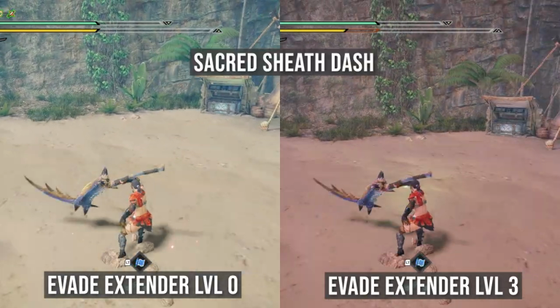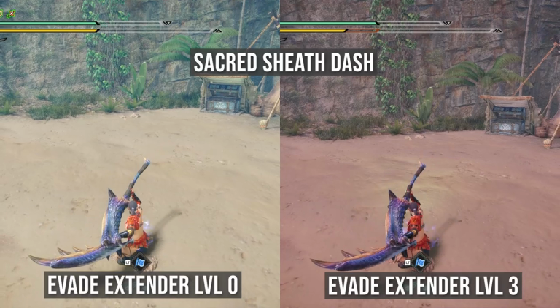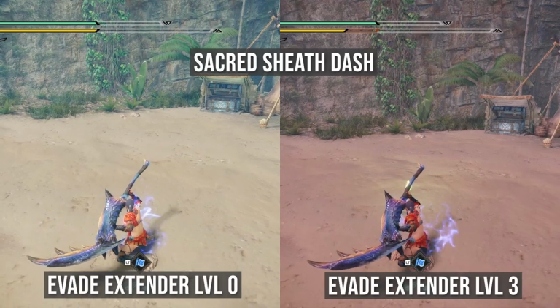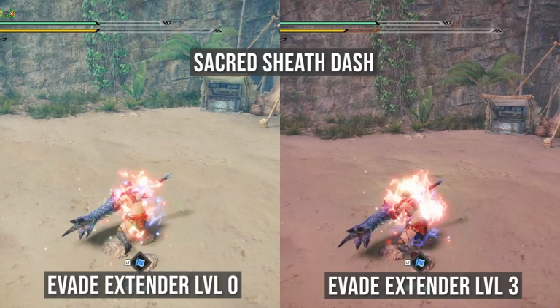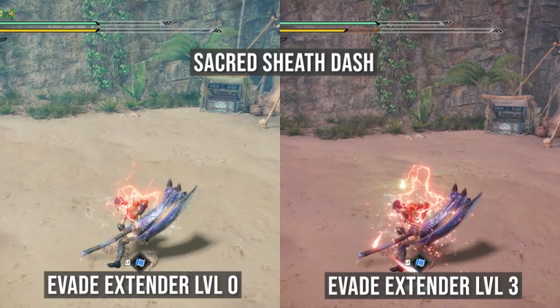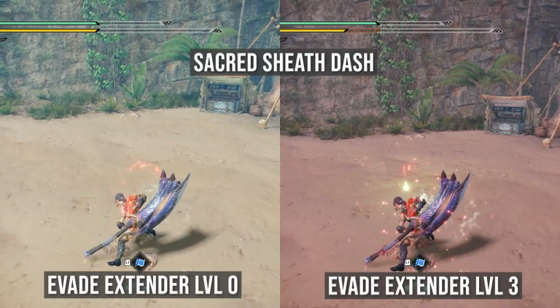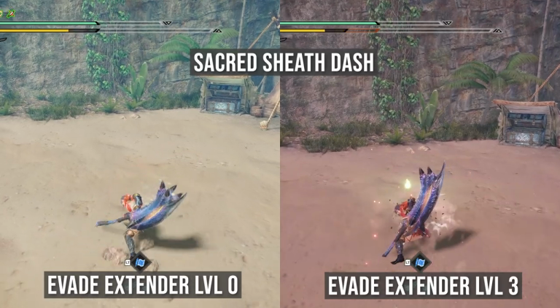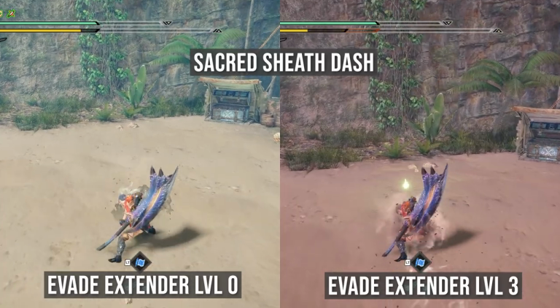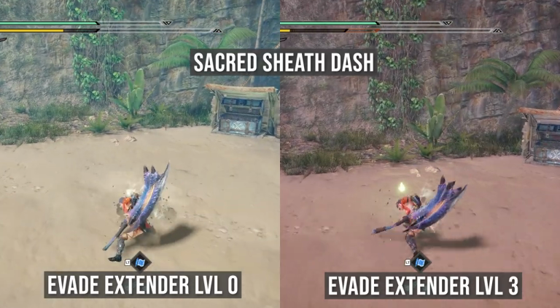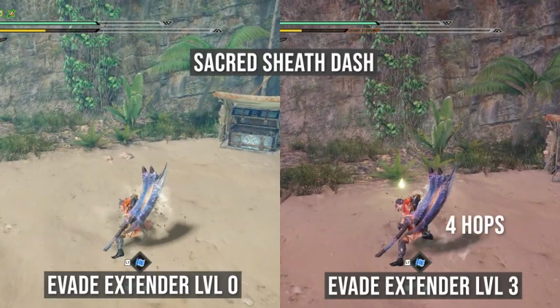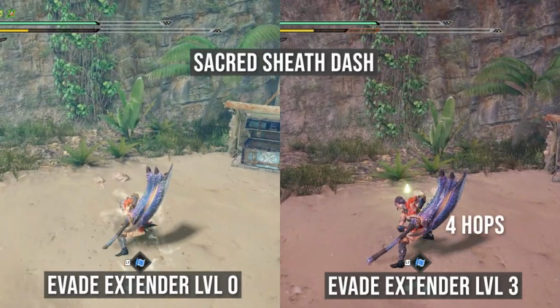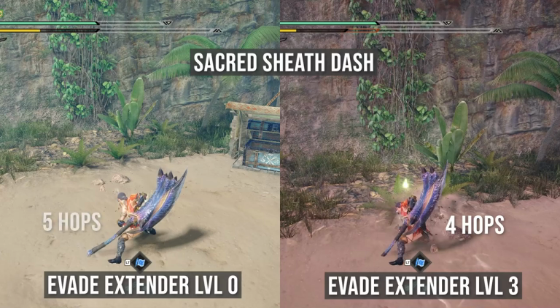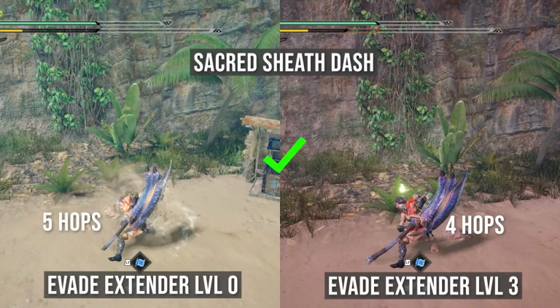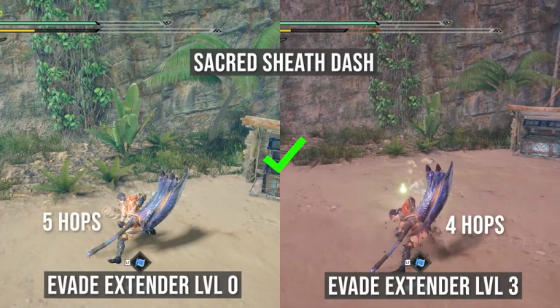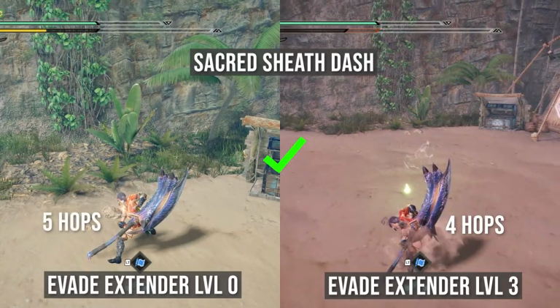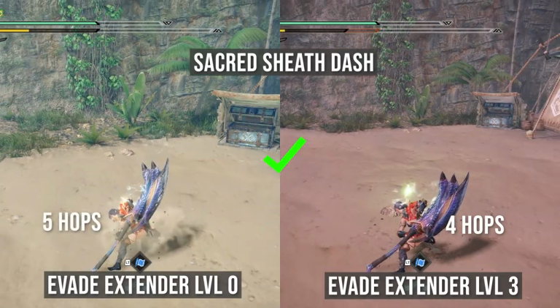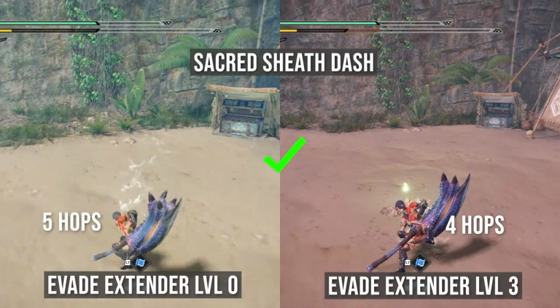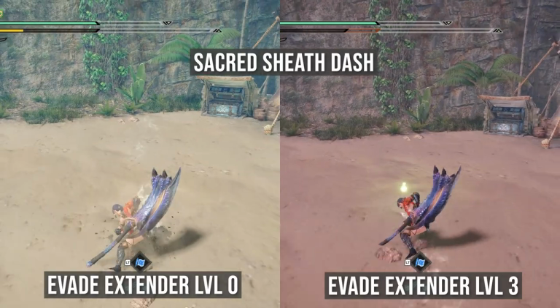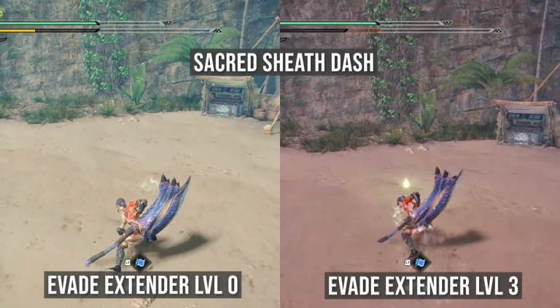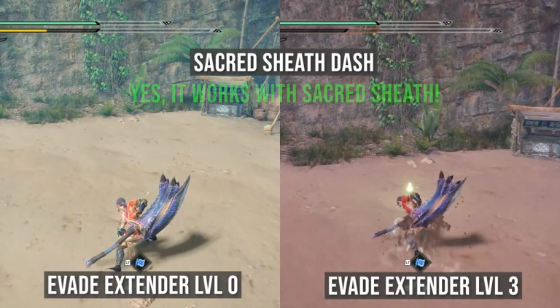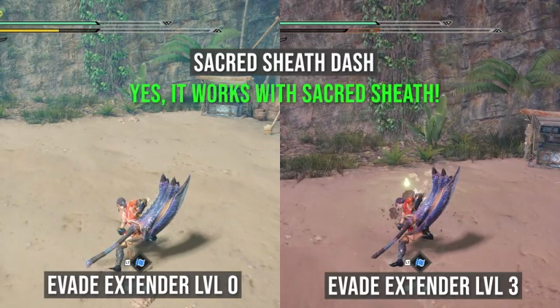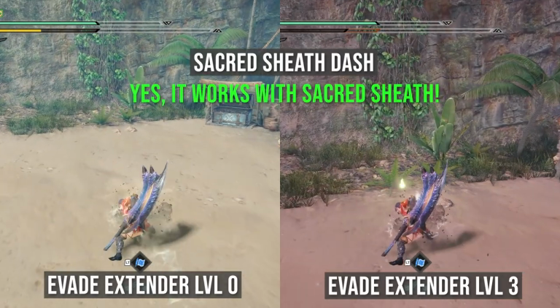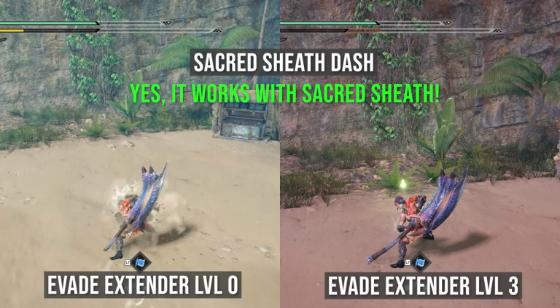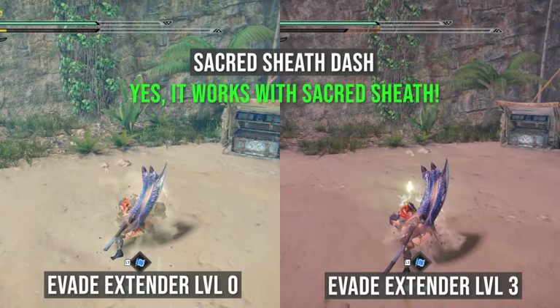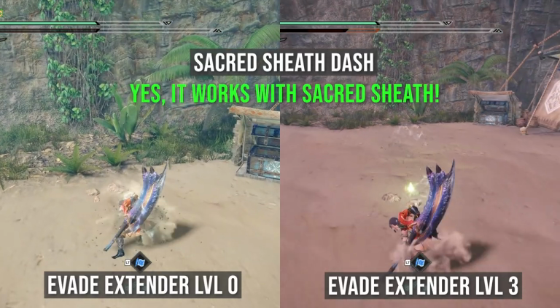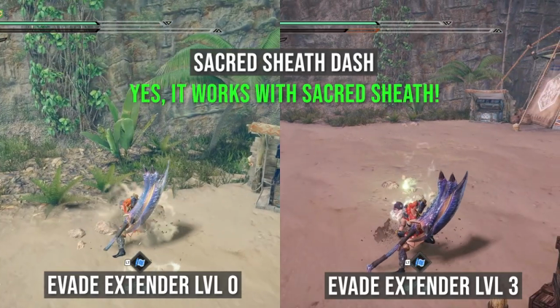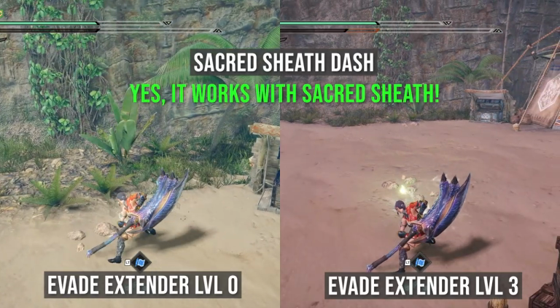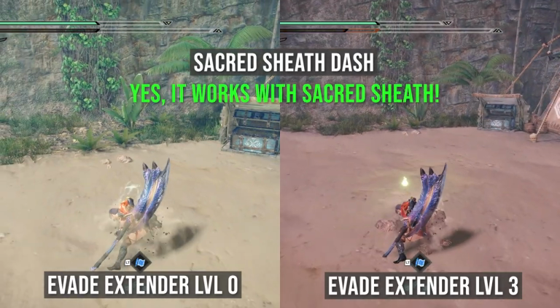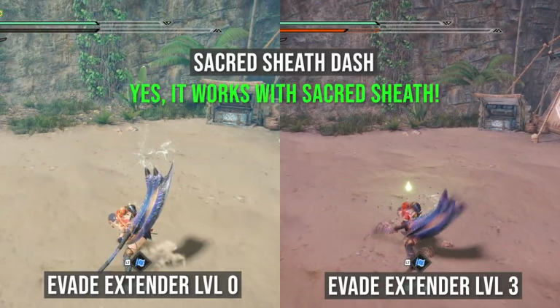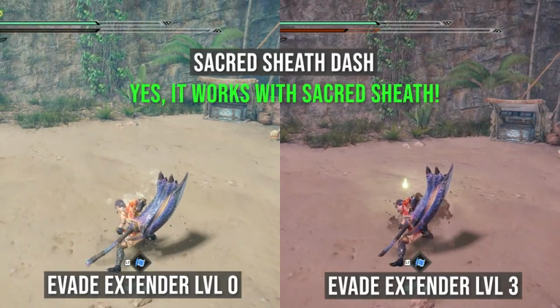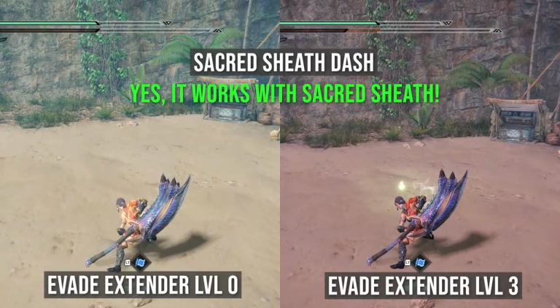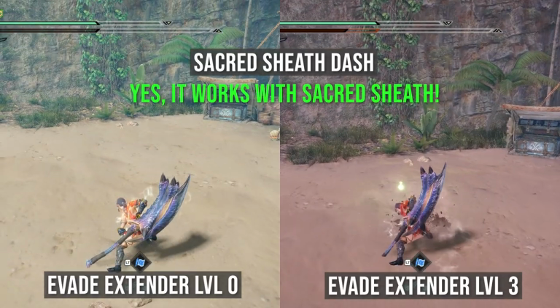And for the Sacred Sheath dash — well, as you can see here, 4 hops versus 5 — it does actually work with Evade Extender. So let's get into a more detailed breakdown of that comparison.